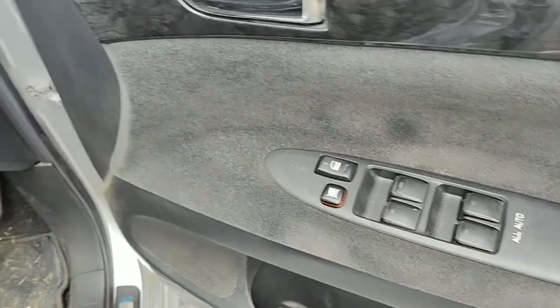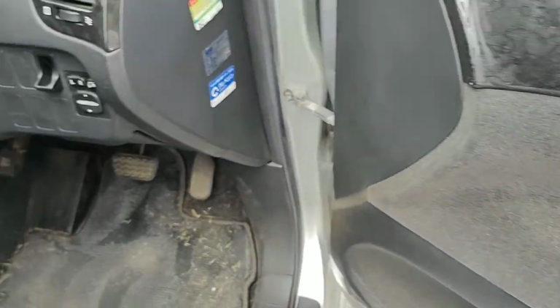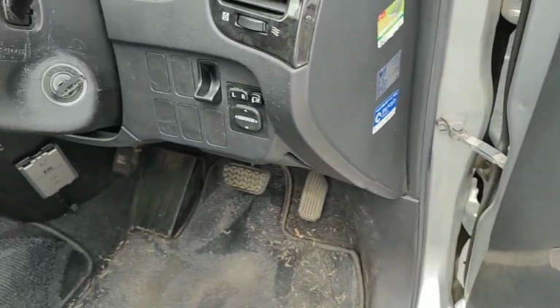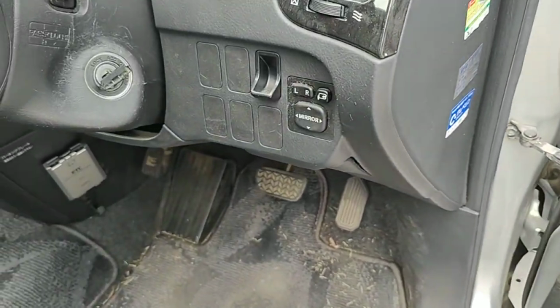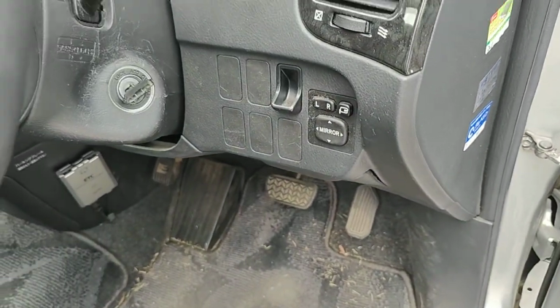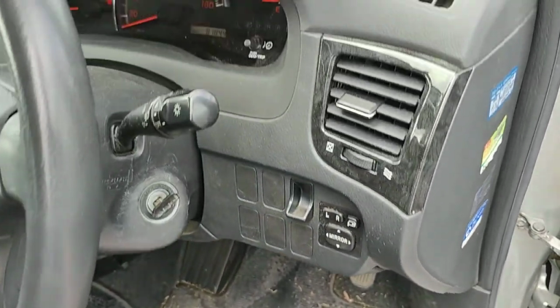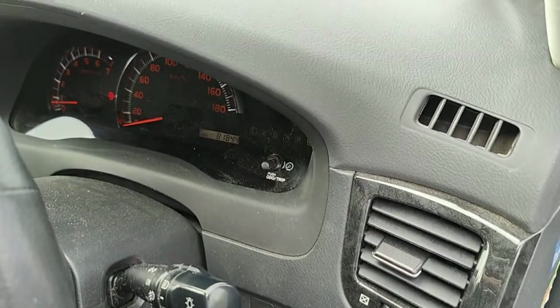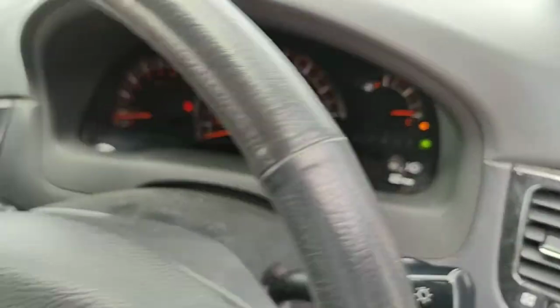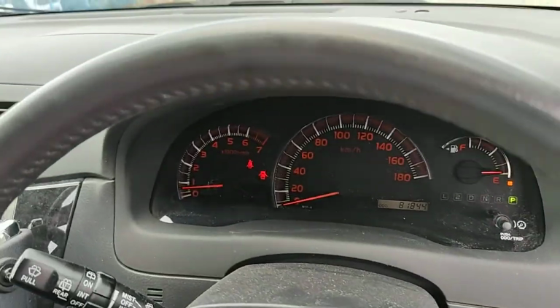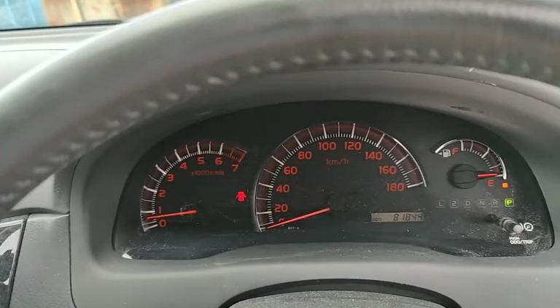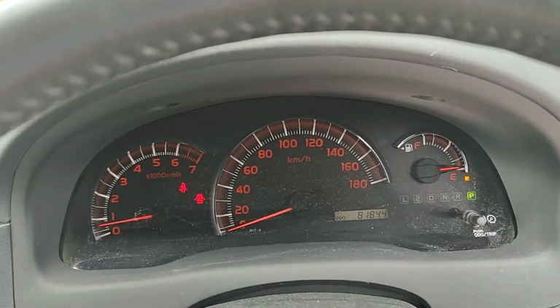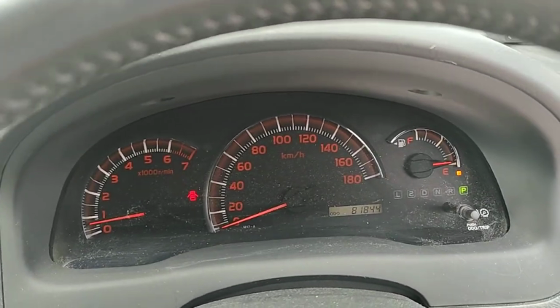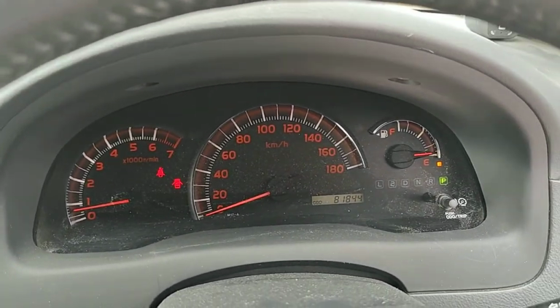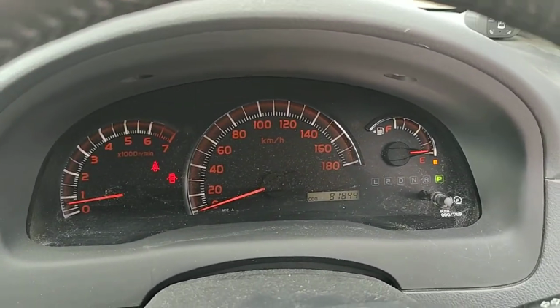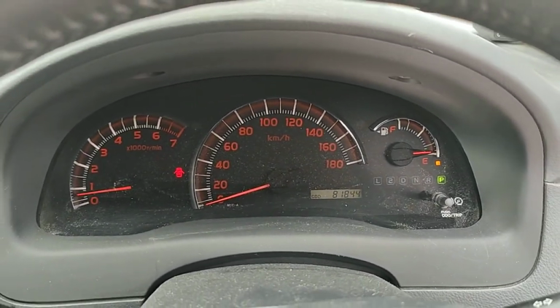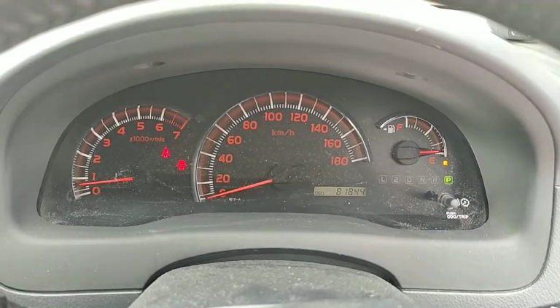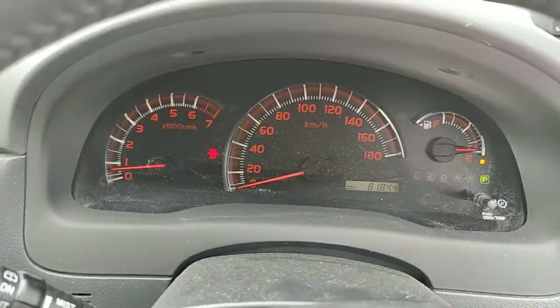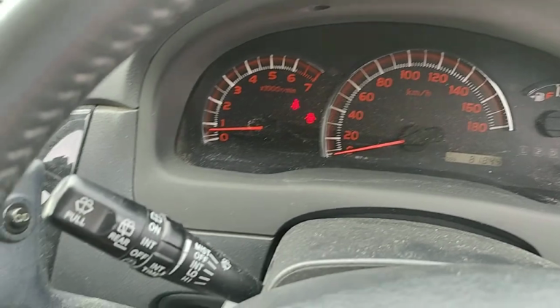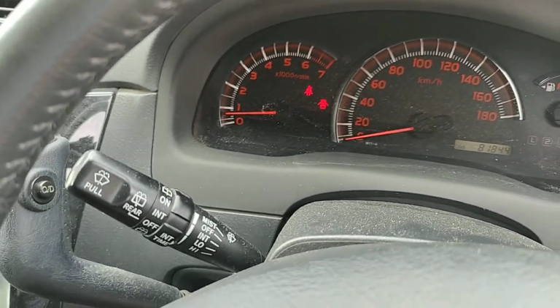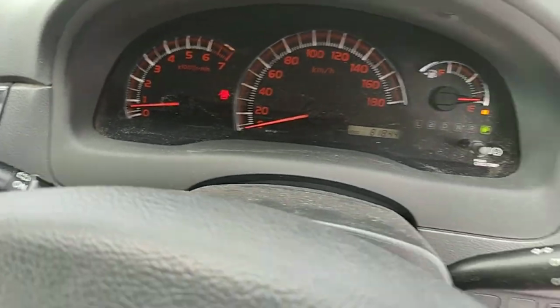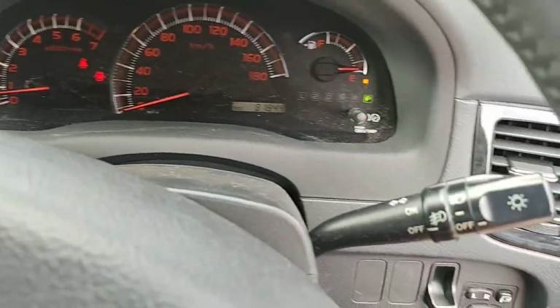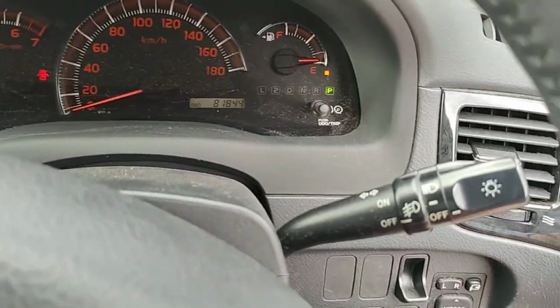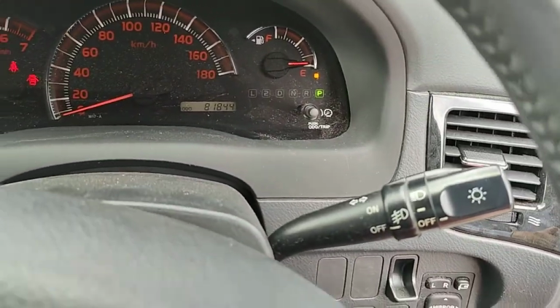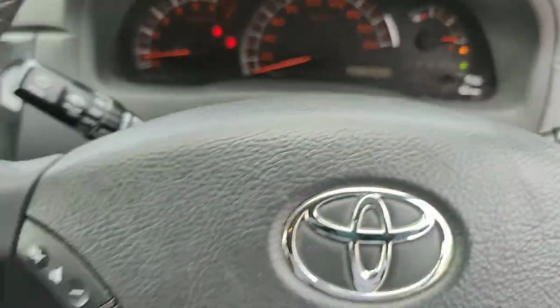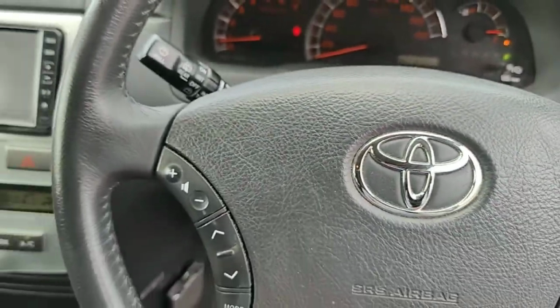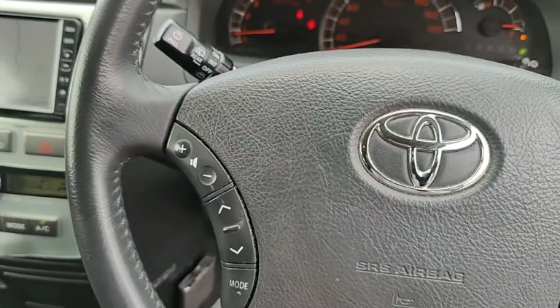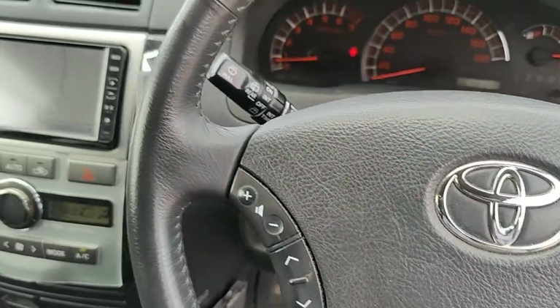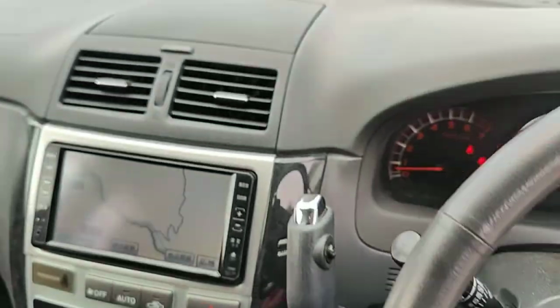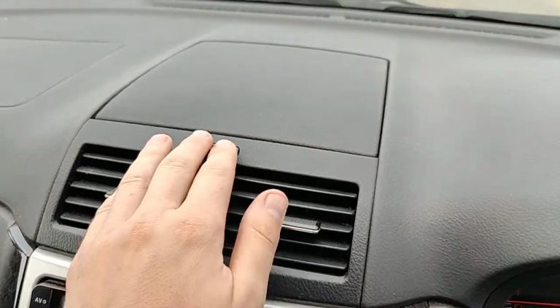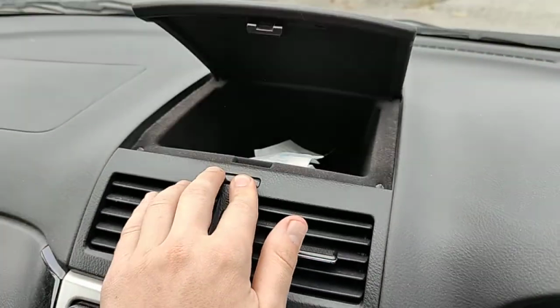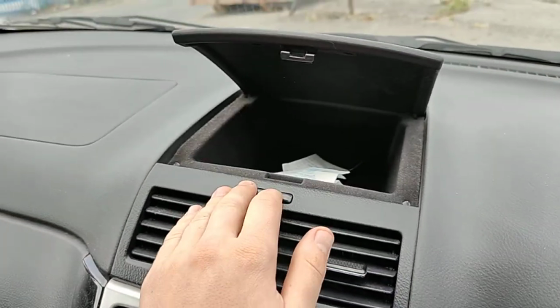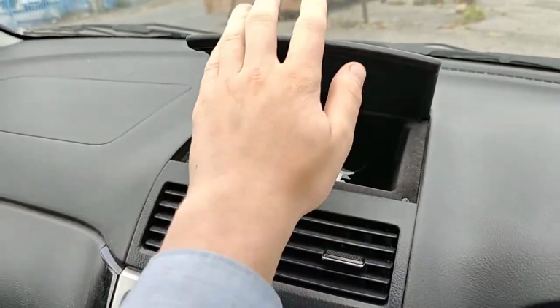It's got electric mirrors, folding mirrors. It's on 81,000 kilometres, which is 50,000 miles. It's got front and rear fog lights, steering wheel controls. Nice deep pocket over here.